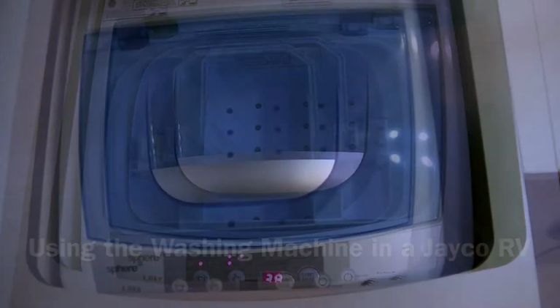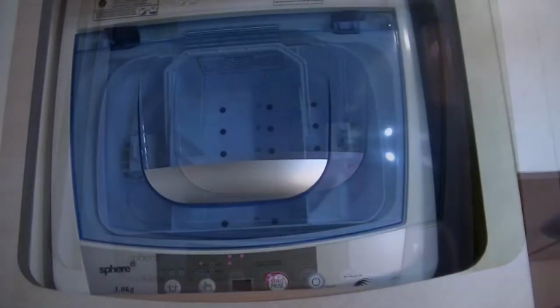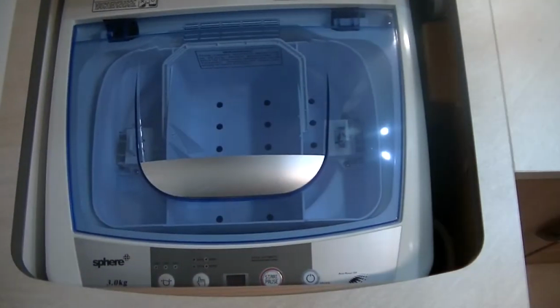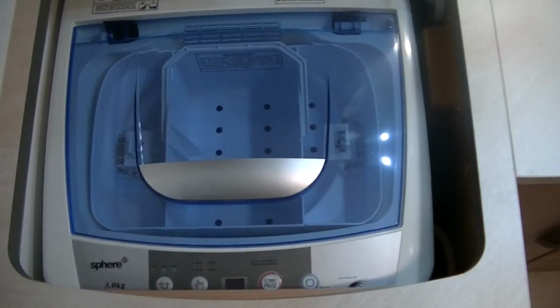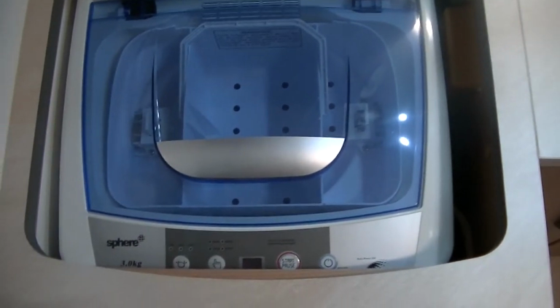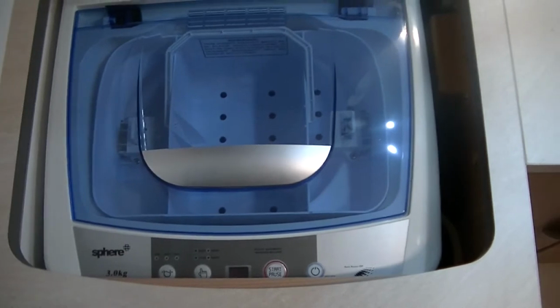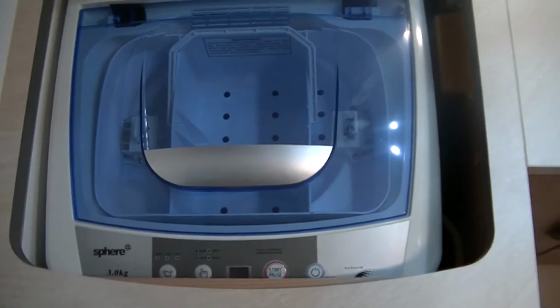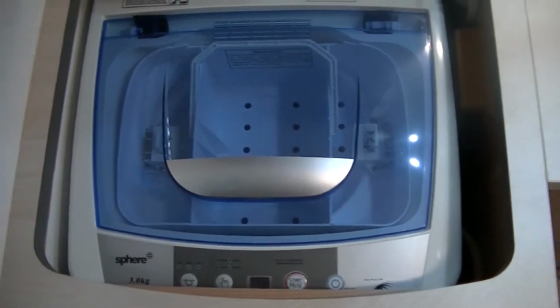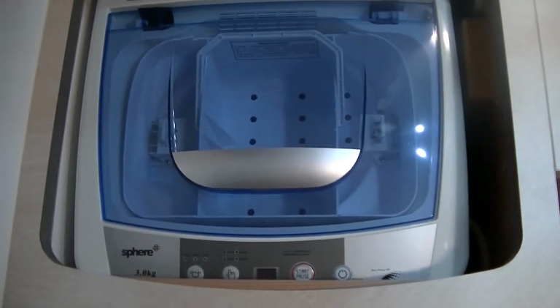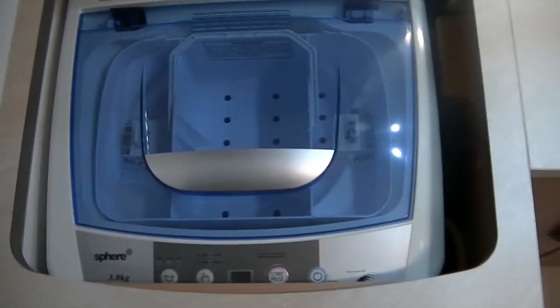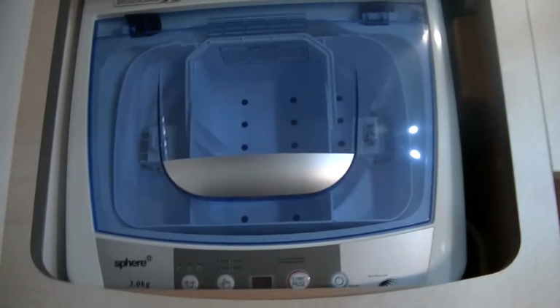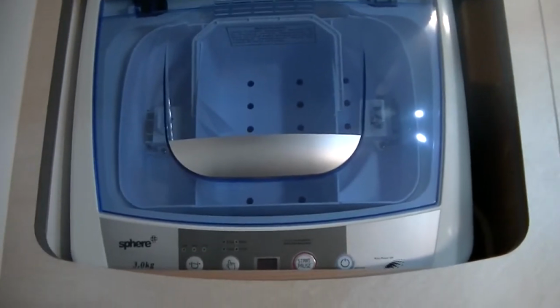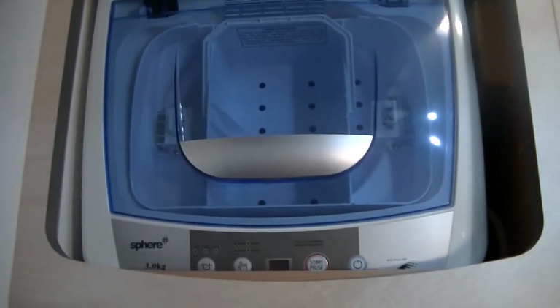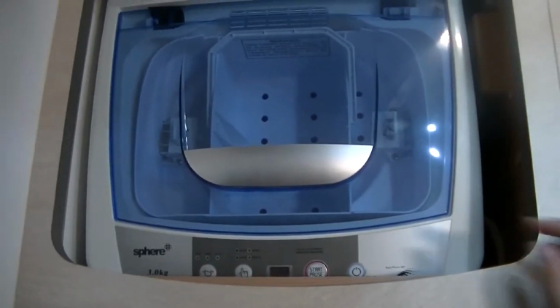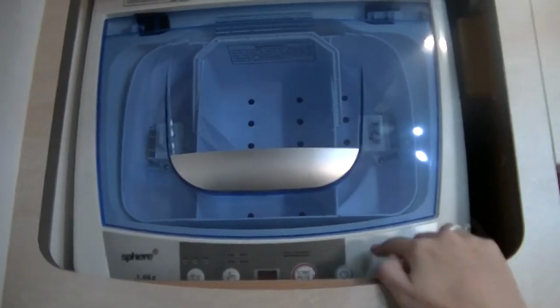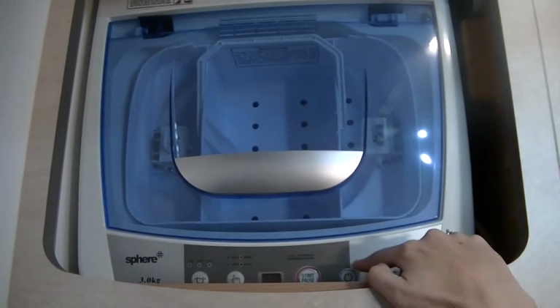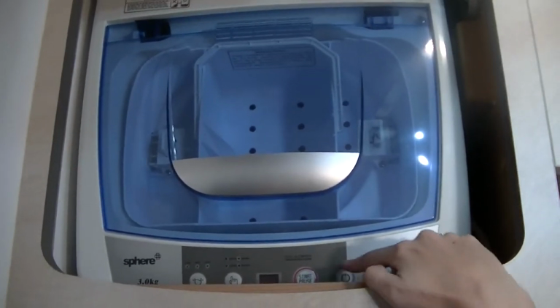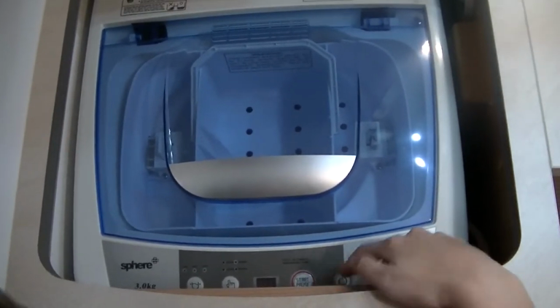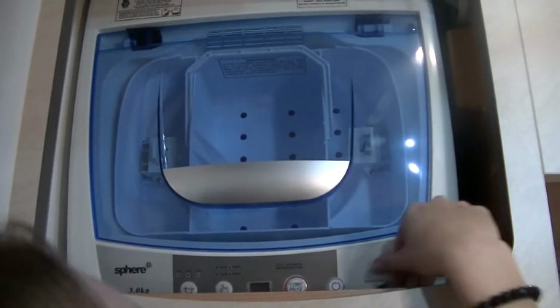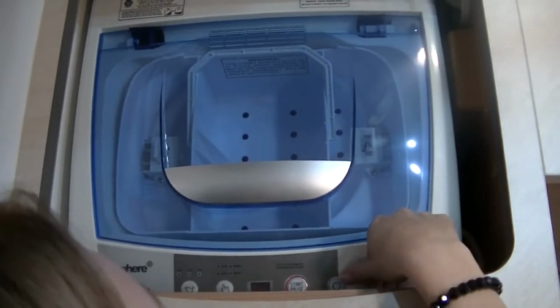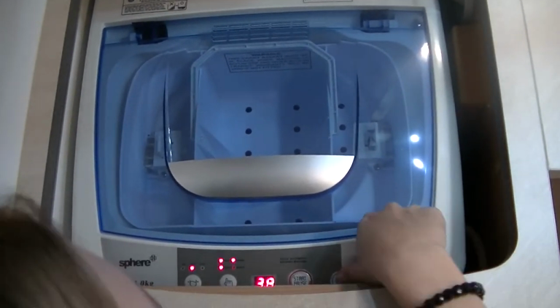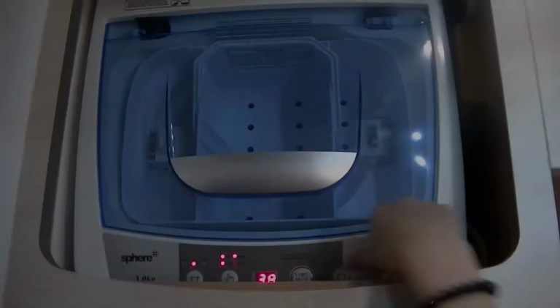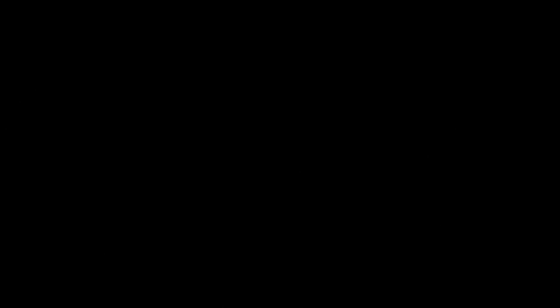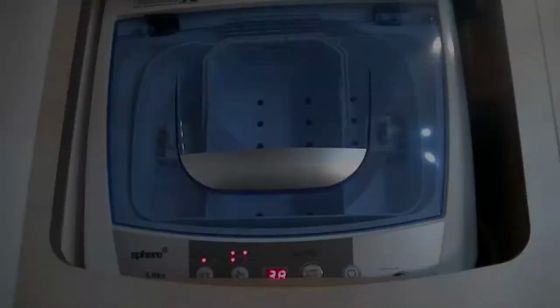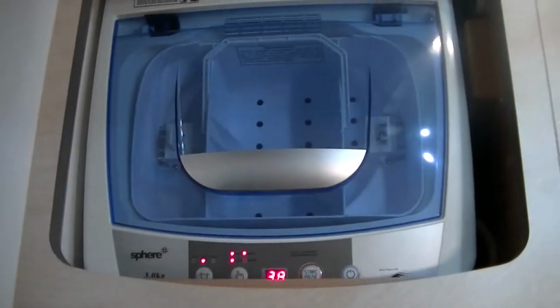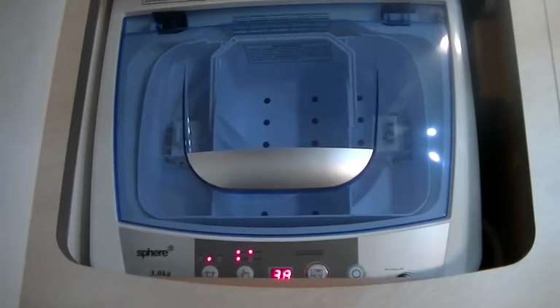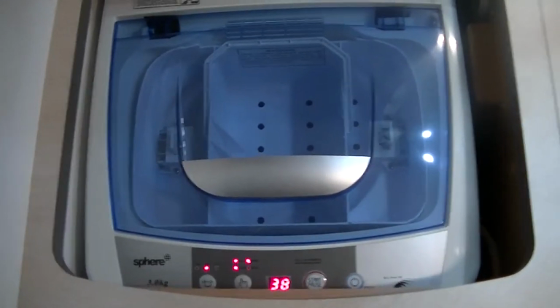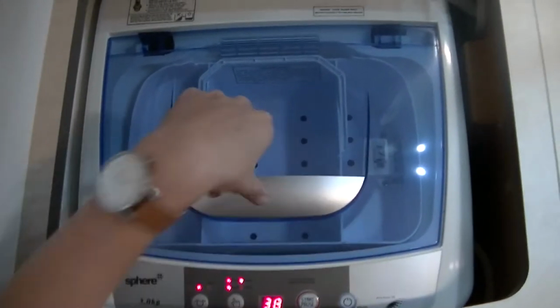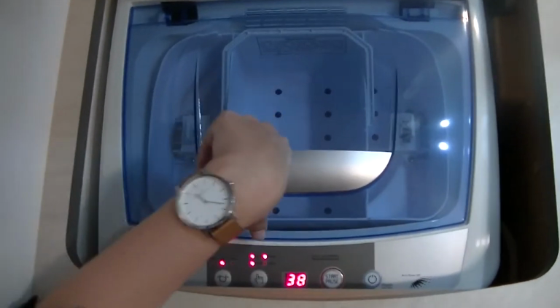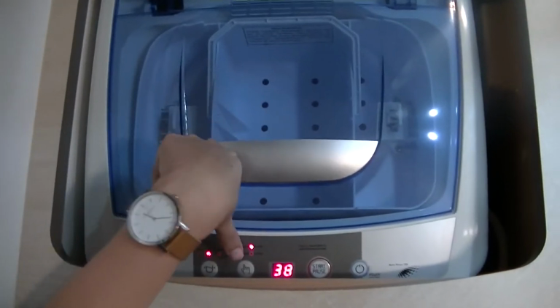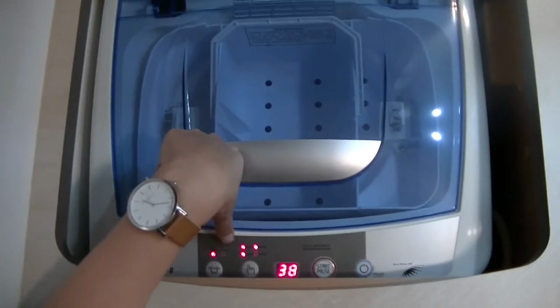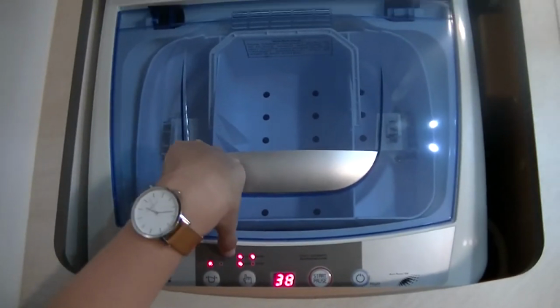The washing machine will only run off 240 power. So they're quite simple. You've got the power button at the front here, so power on. Your process is over the side here.